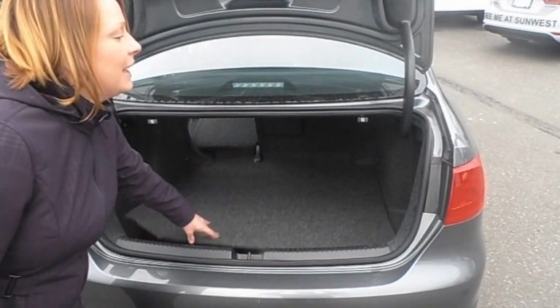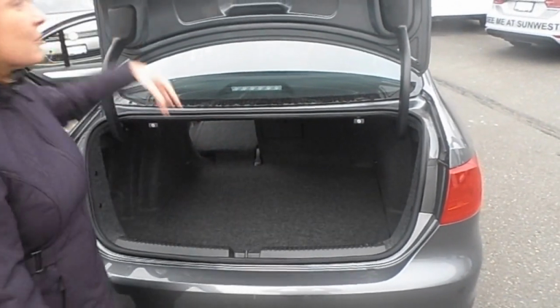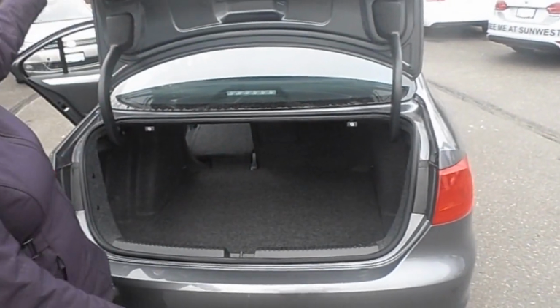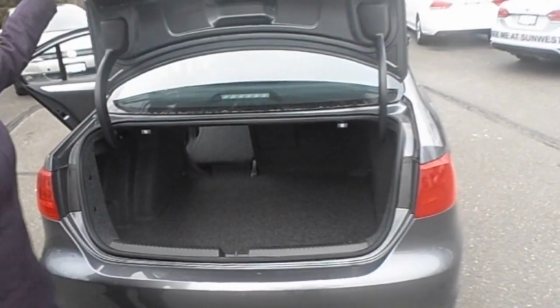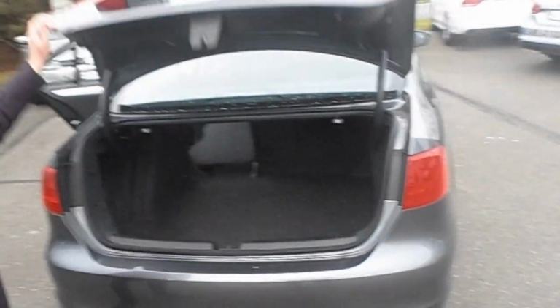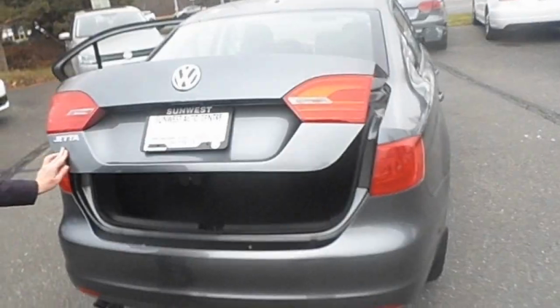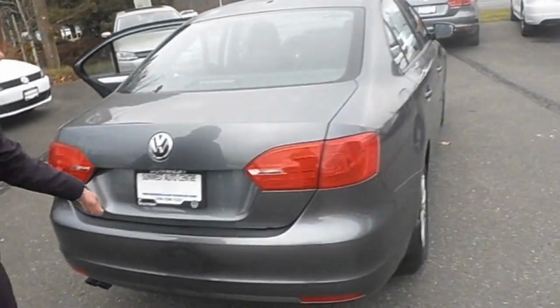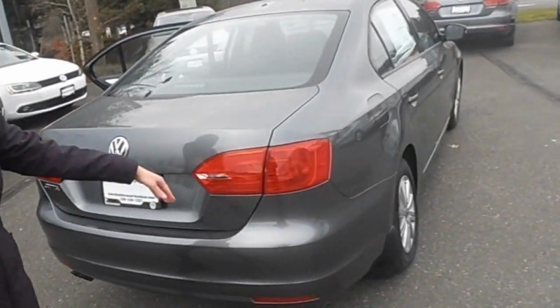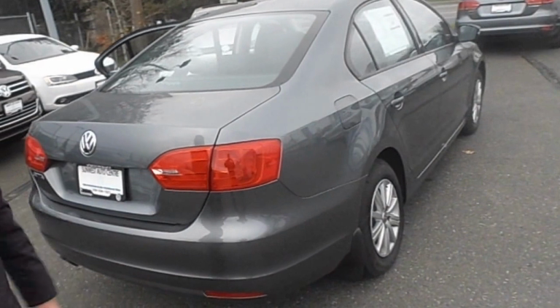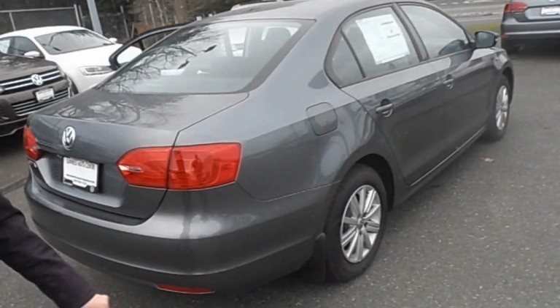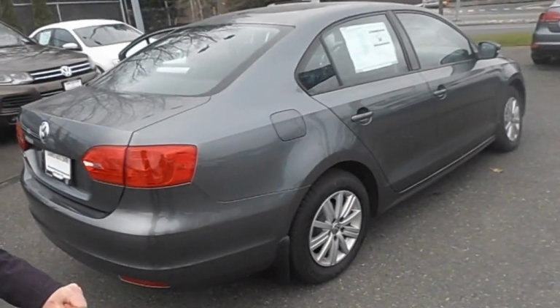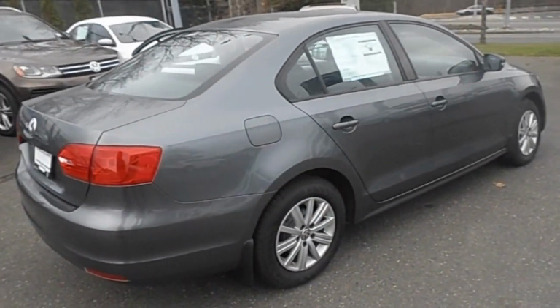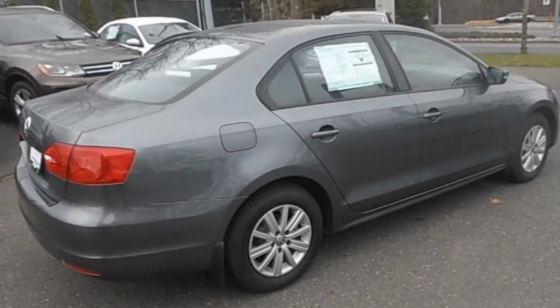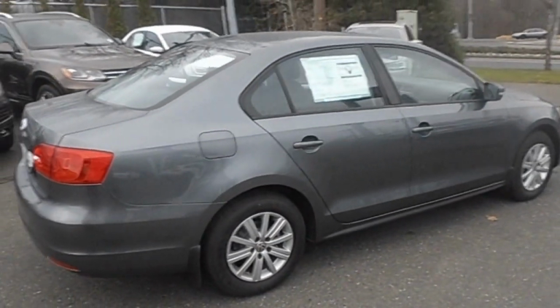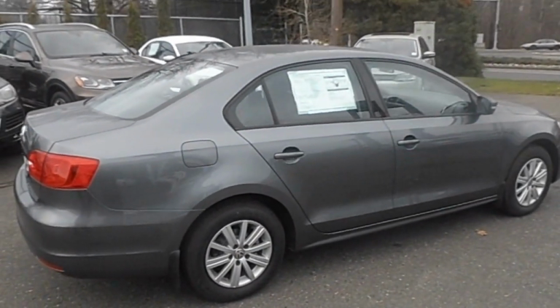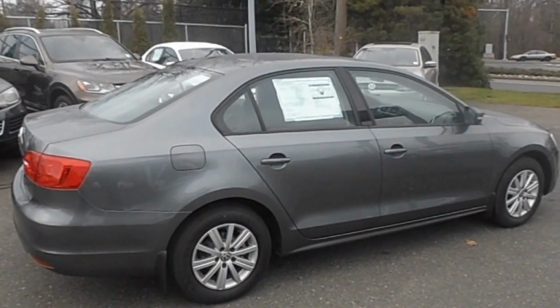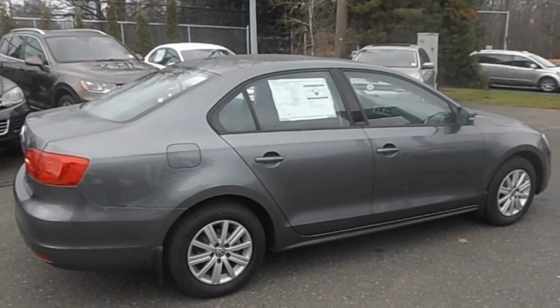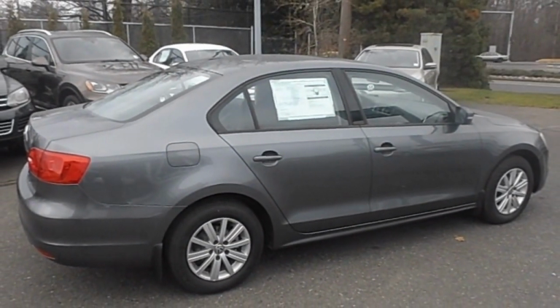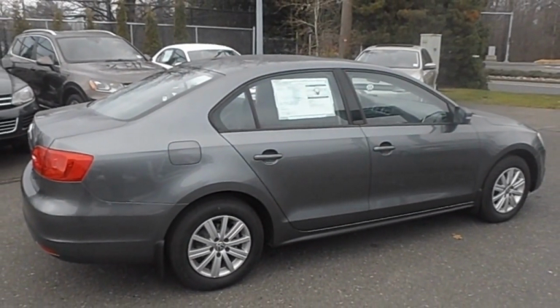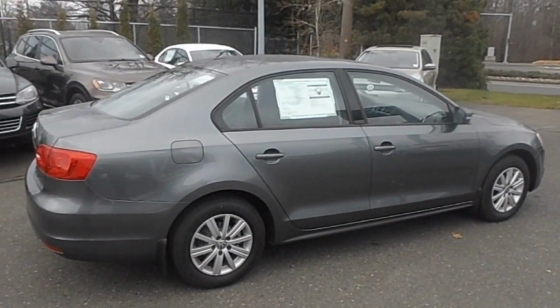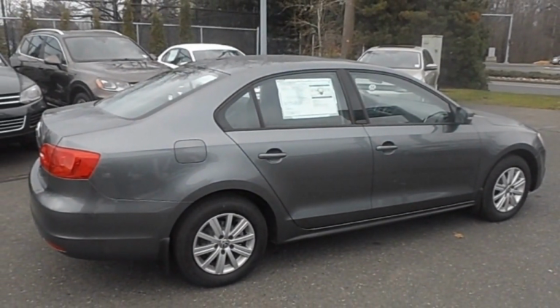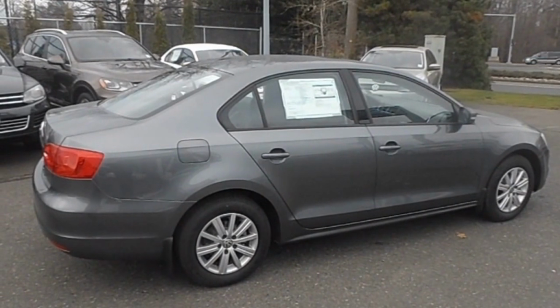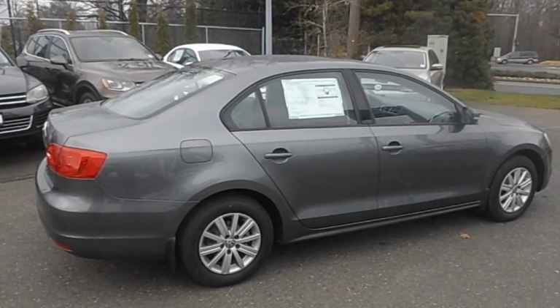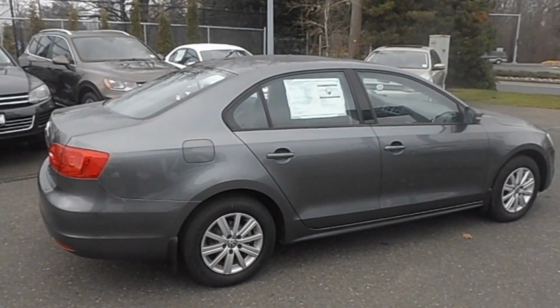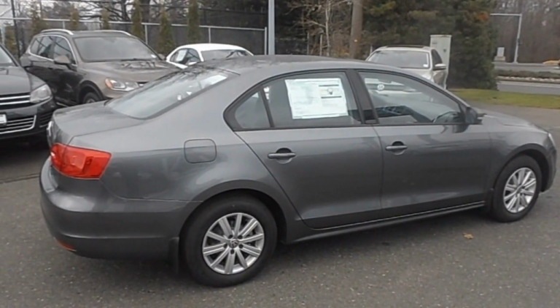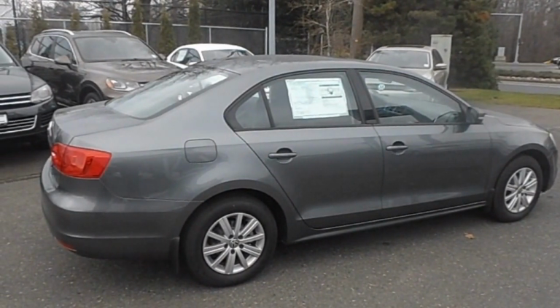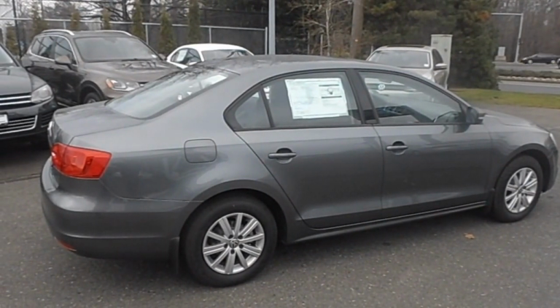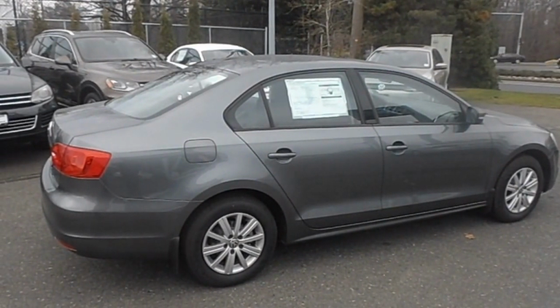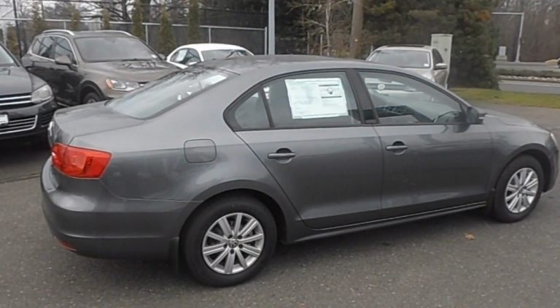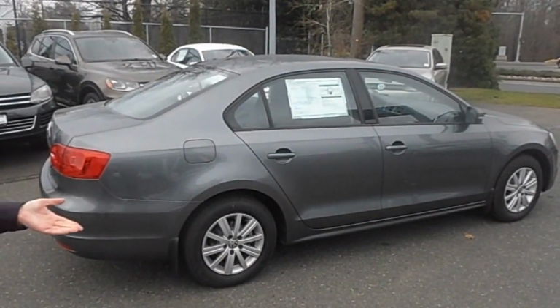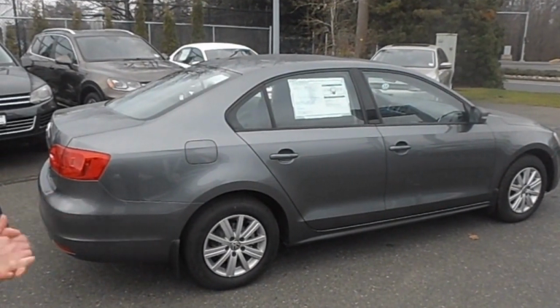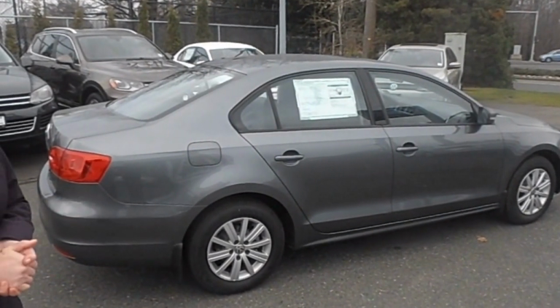As we come around the vehicle, you'll notice the sleek lines of the Jetta — very attractive, very sporty, very fun, but also one of the most safe cars on the road today. Additionally, you're looking at 42 miles per gallon.